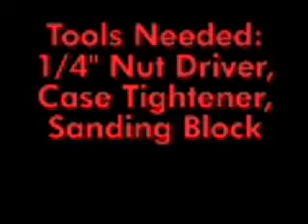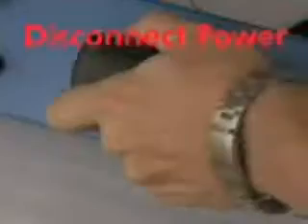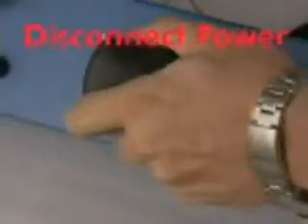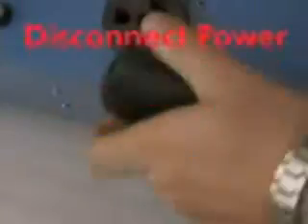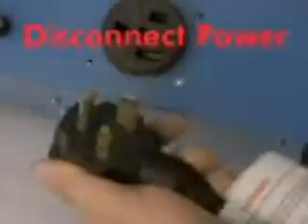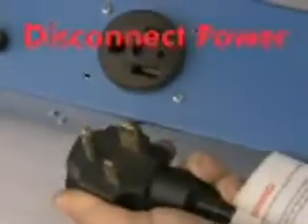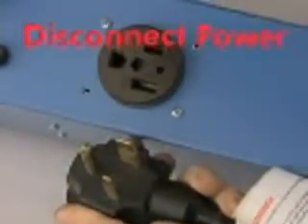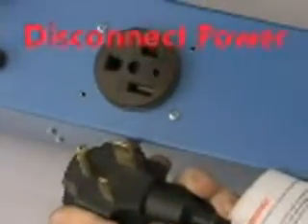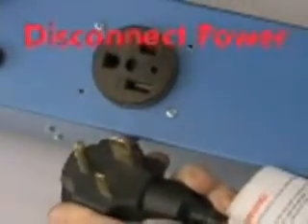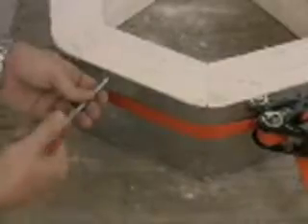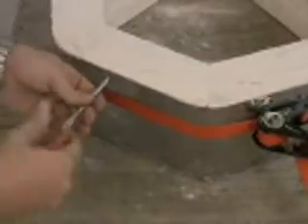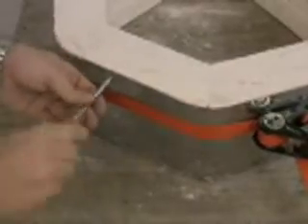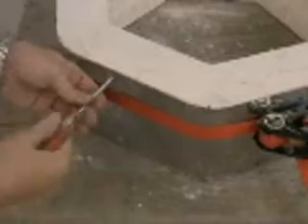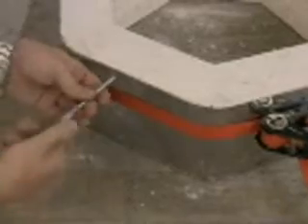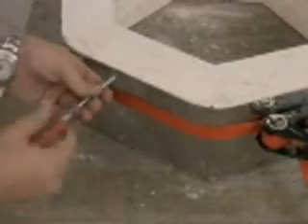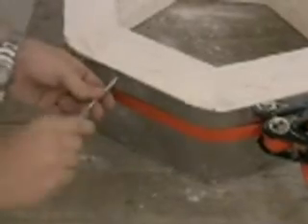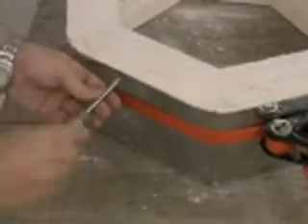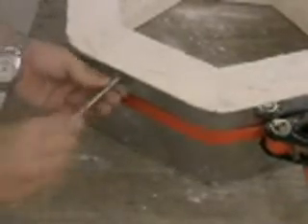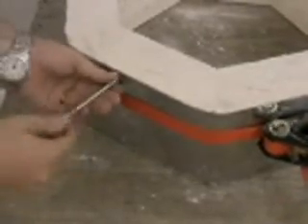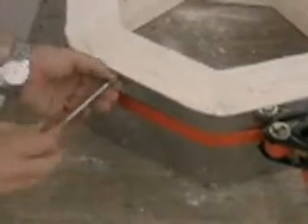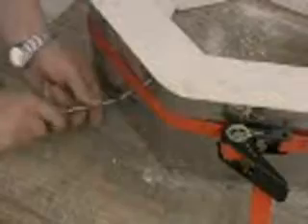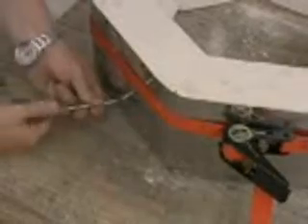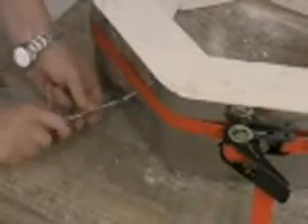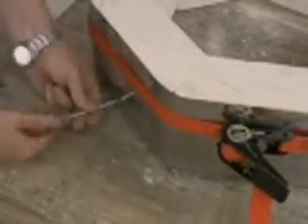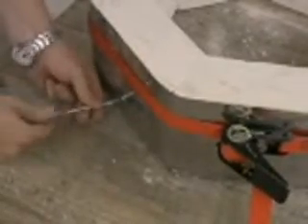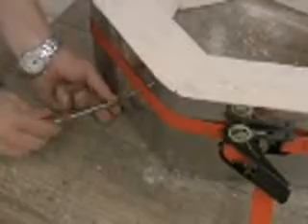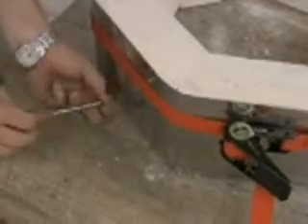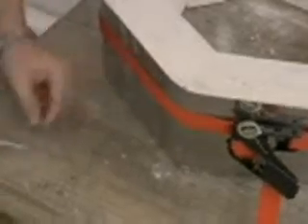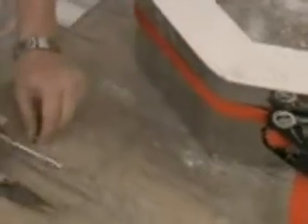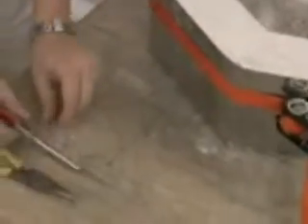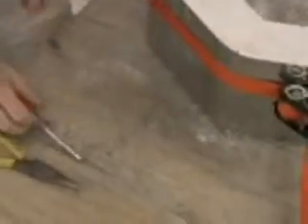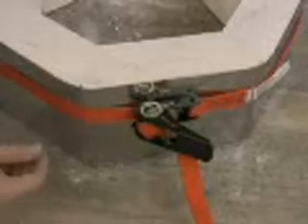As usual, the first thing we do before we work on a kiln is disconnect it from the power. Once this is done, please place the case tightener around the kiln and tighten it up. This allows the use of the quarter inch nut driver to remove the screws easily.